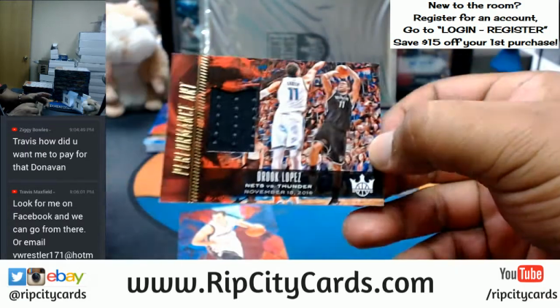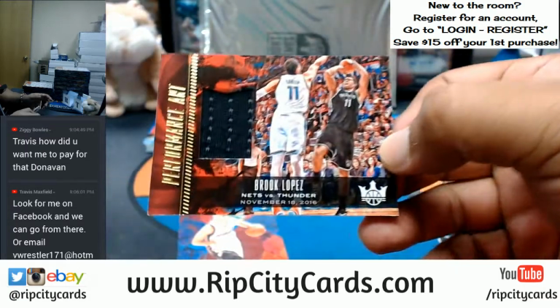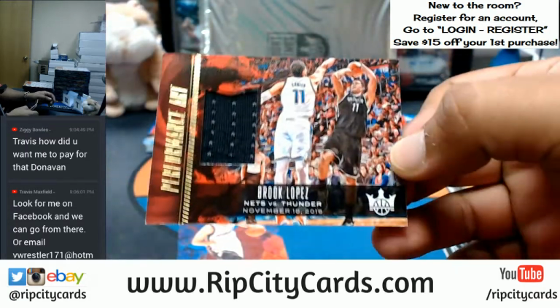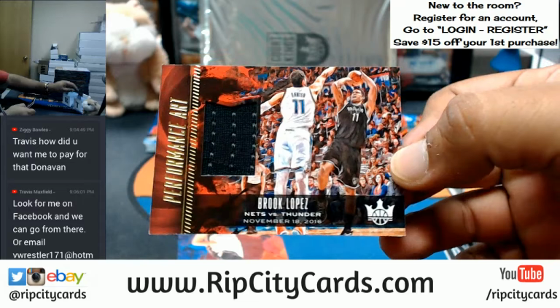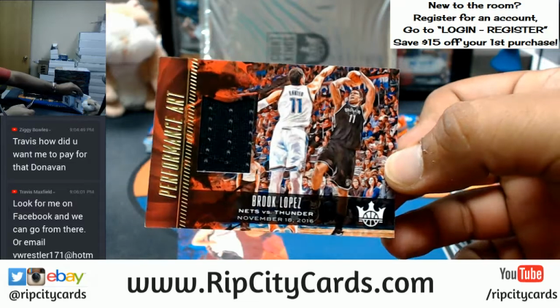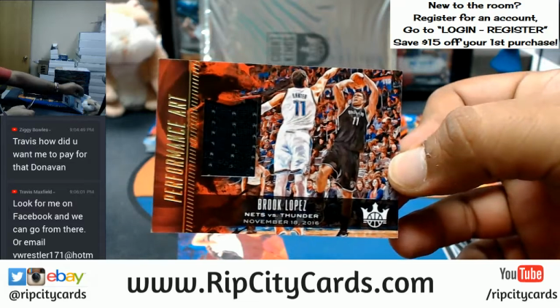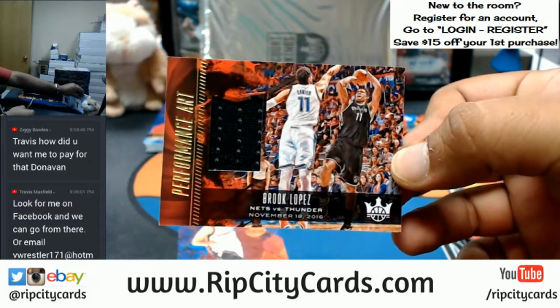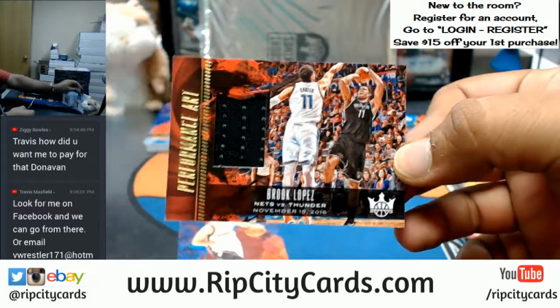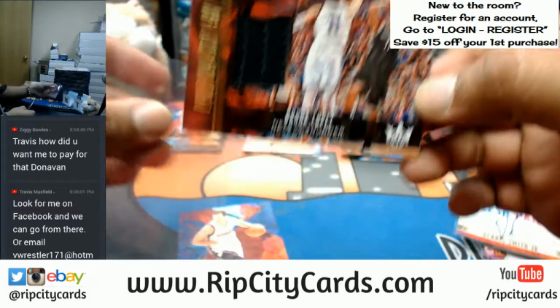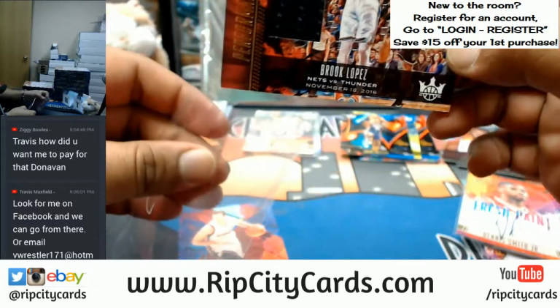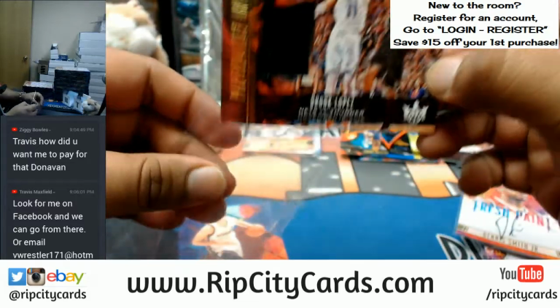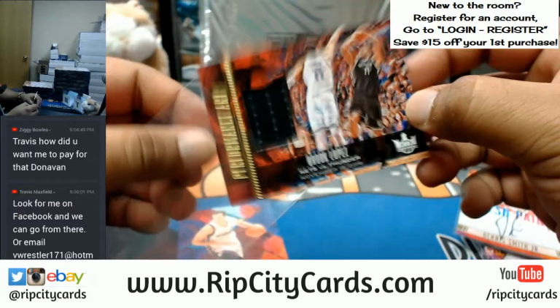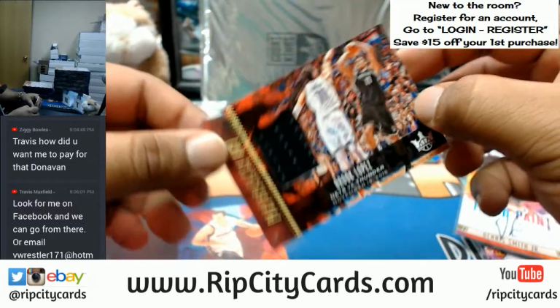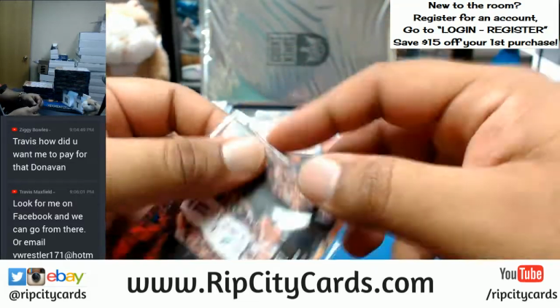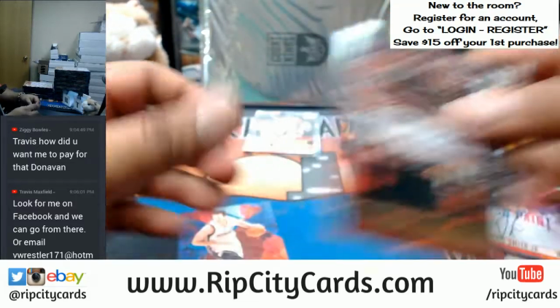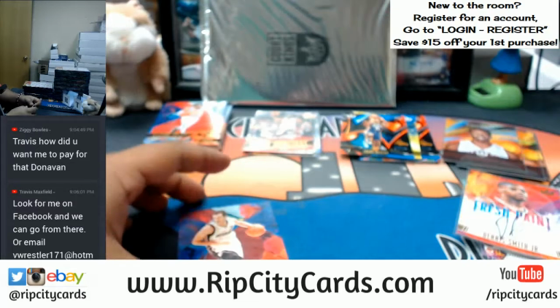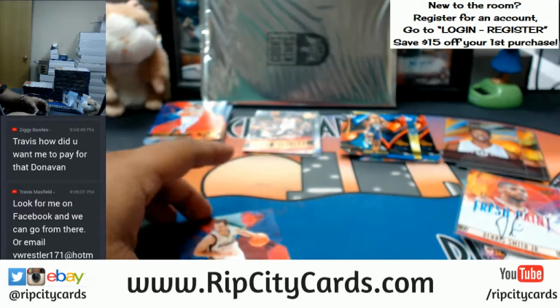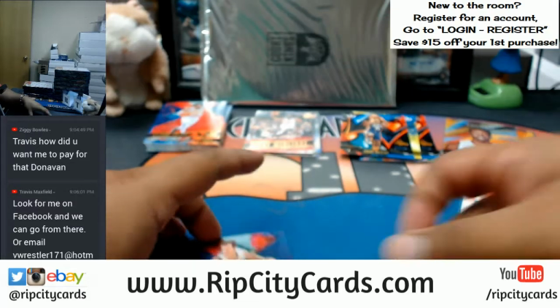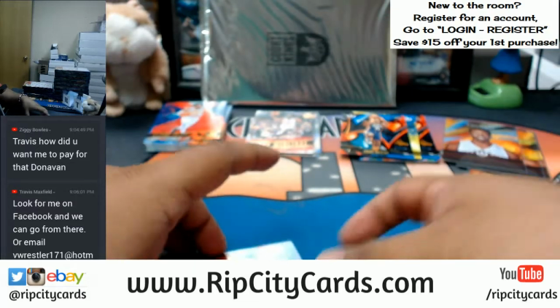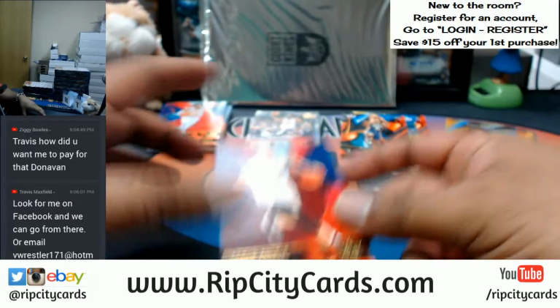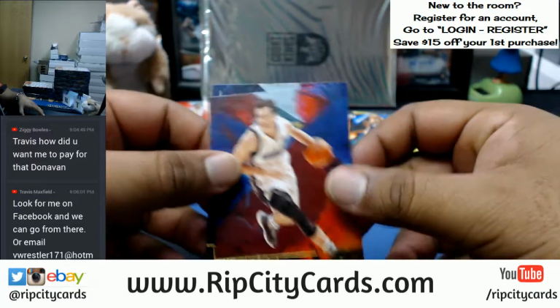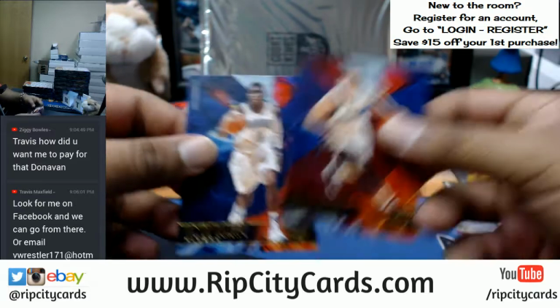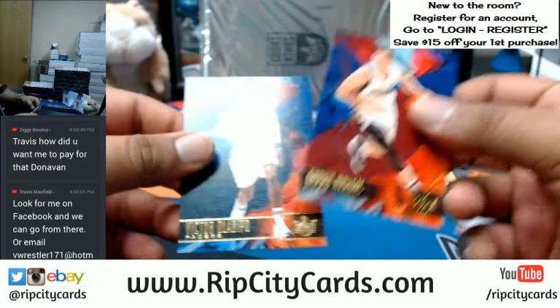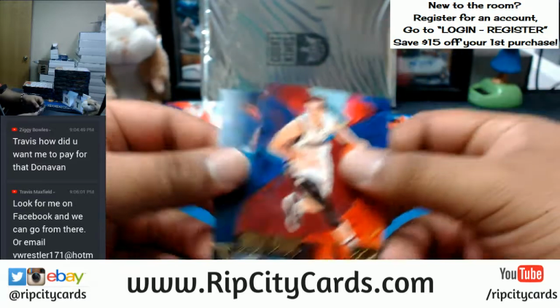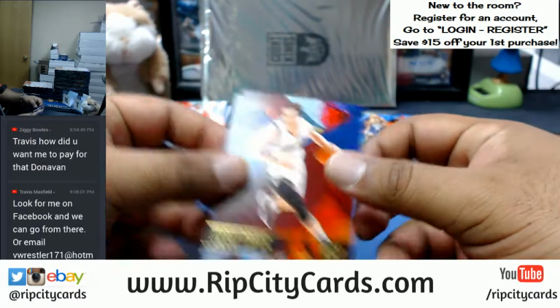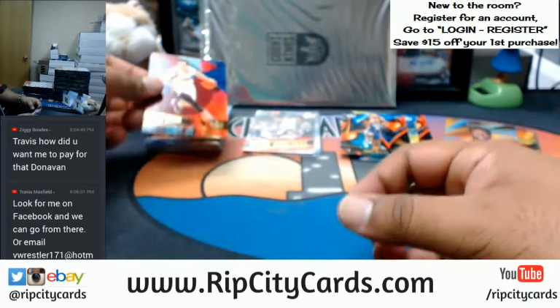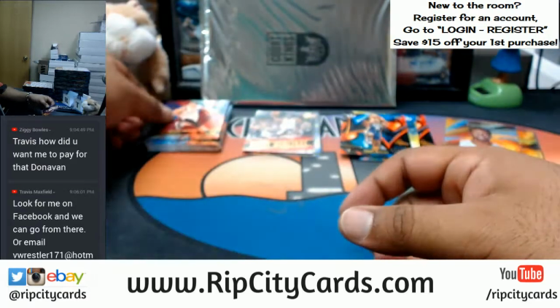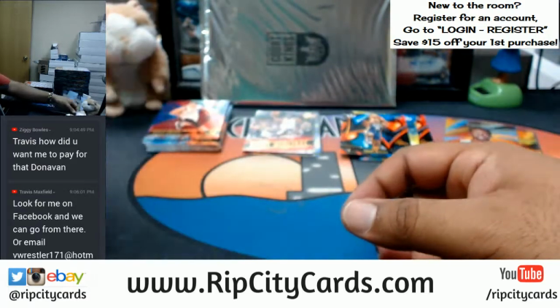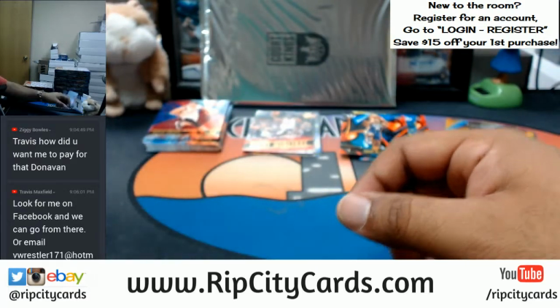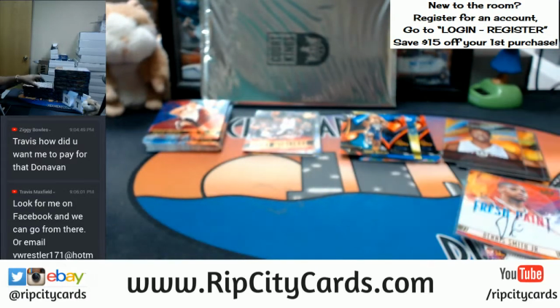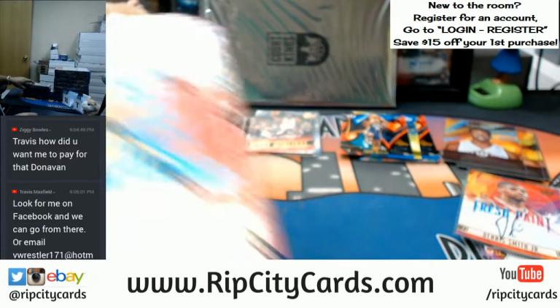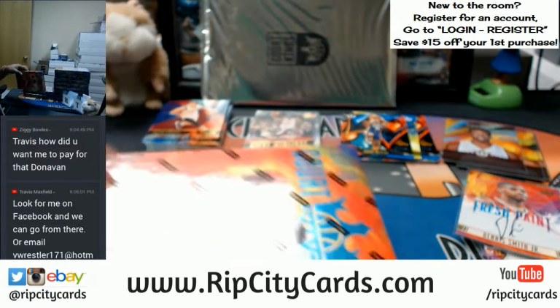Brook Lopez to 299 for the Nets. Gordon Dragic and Victor Oladipo base cards.